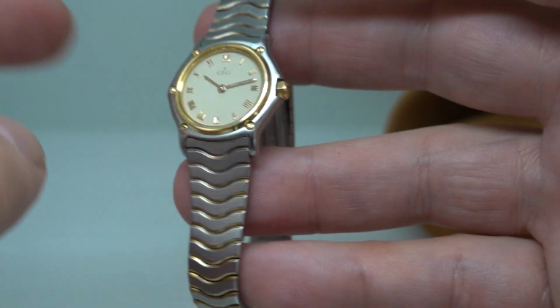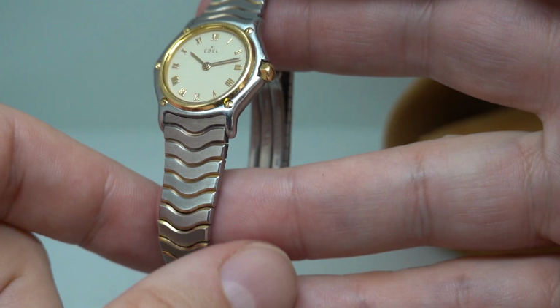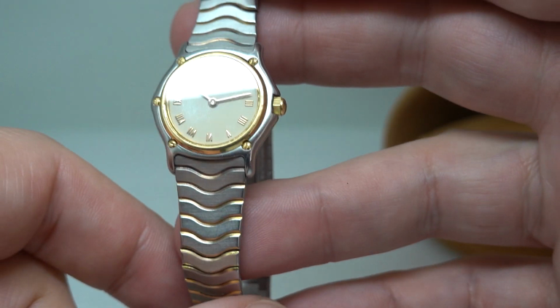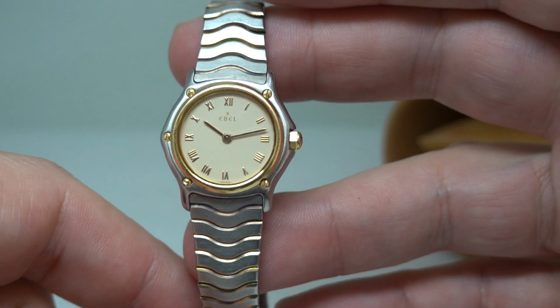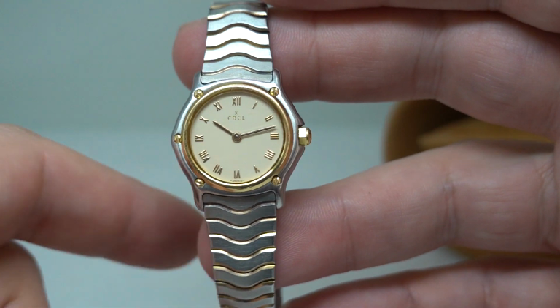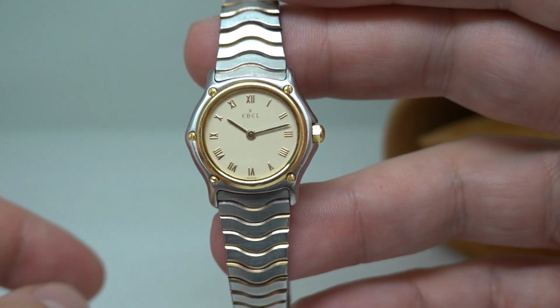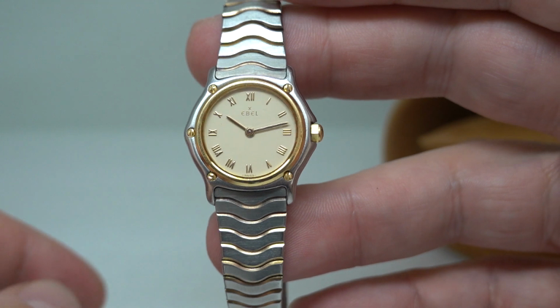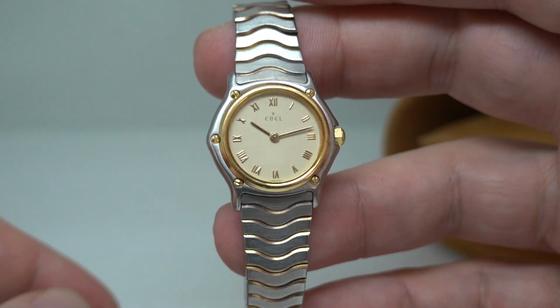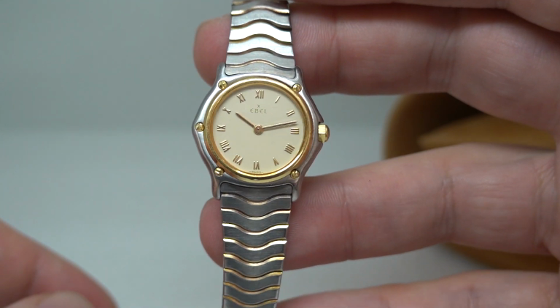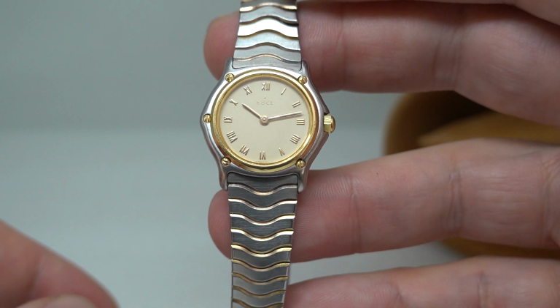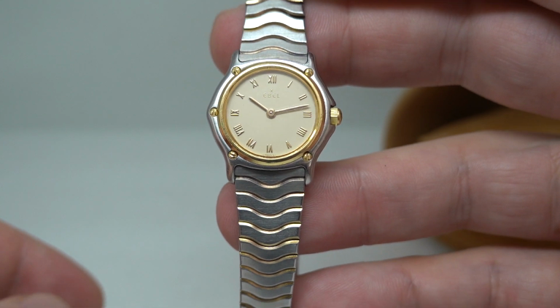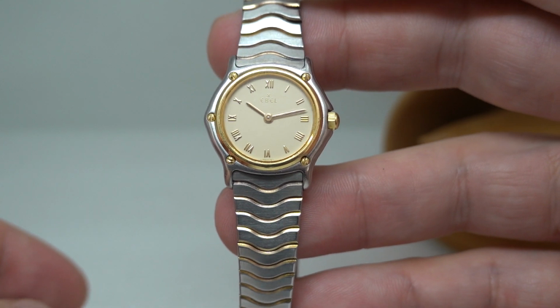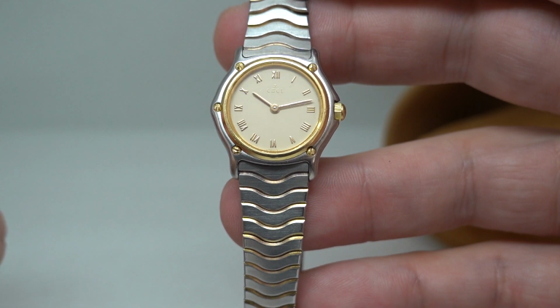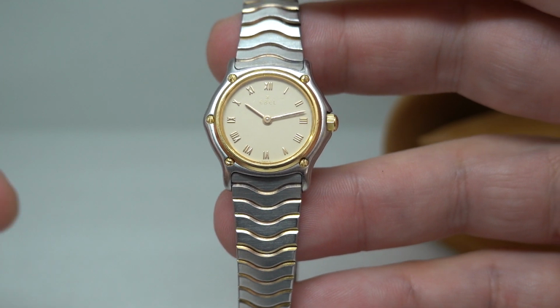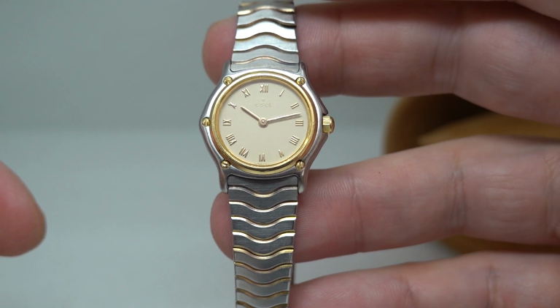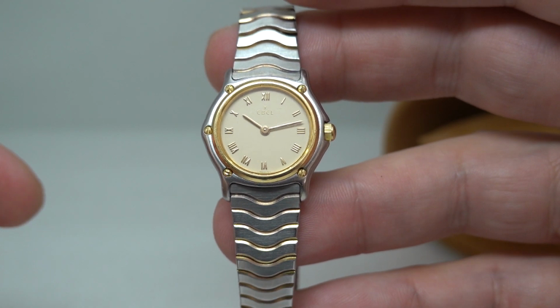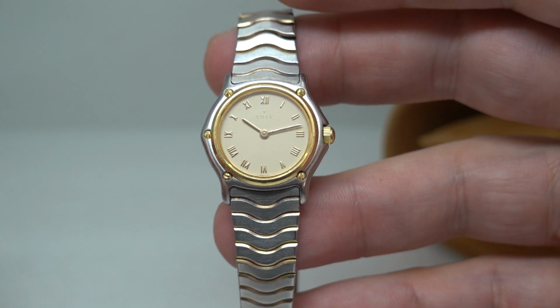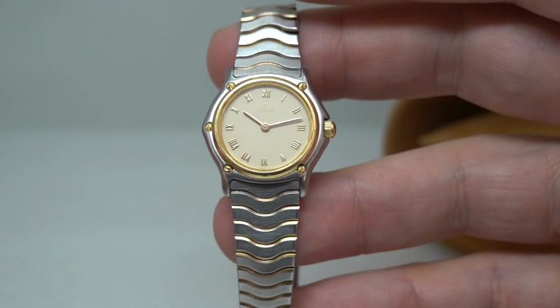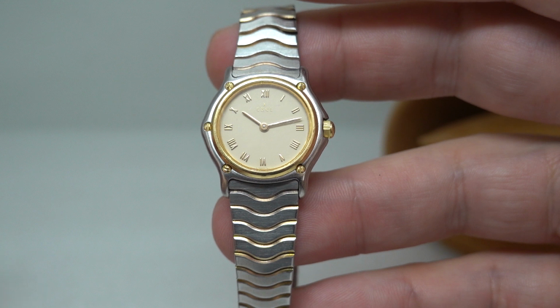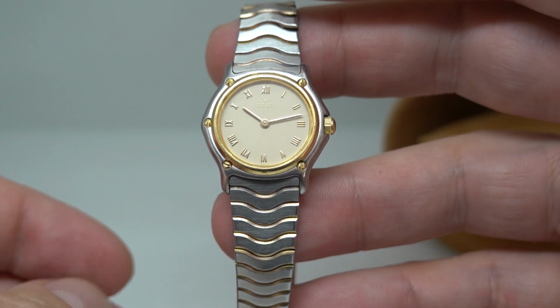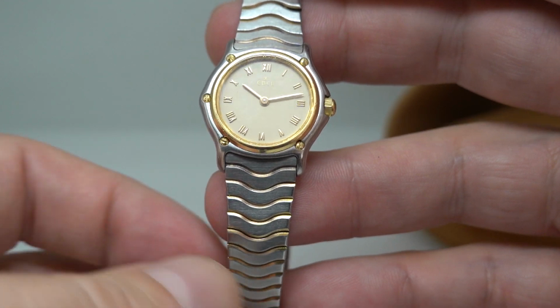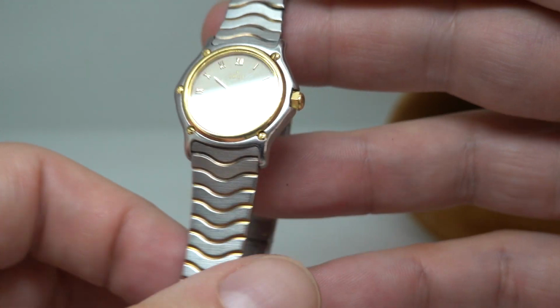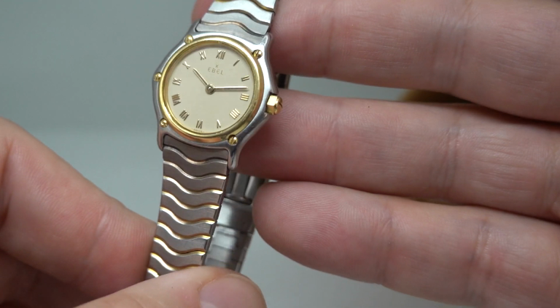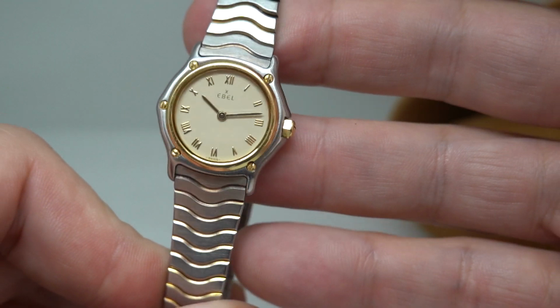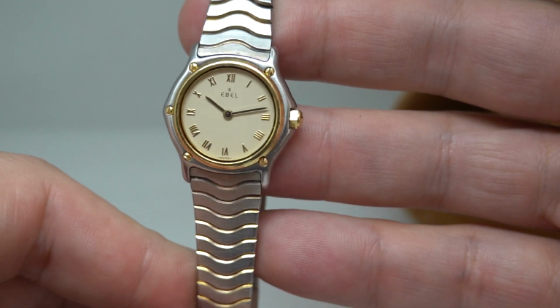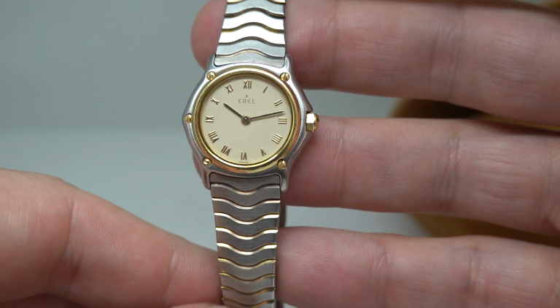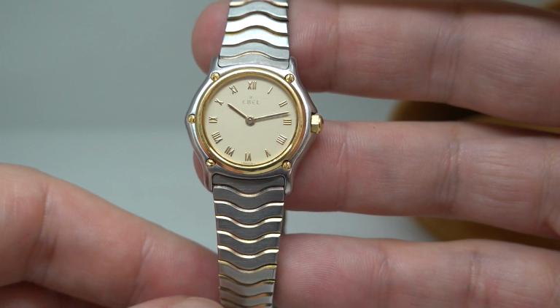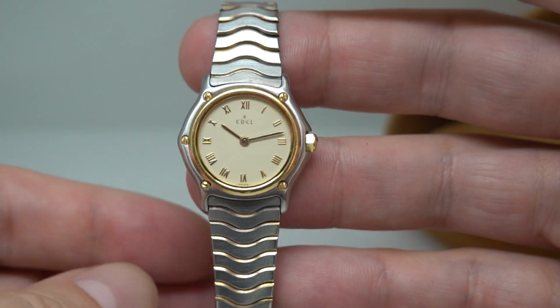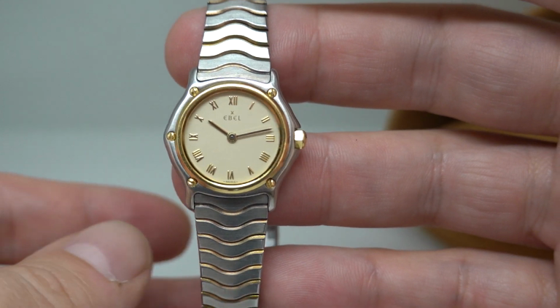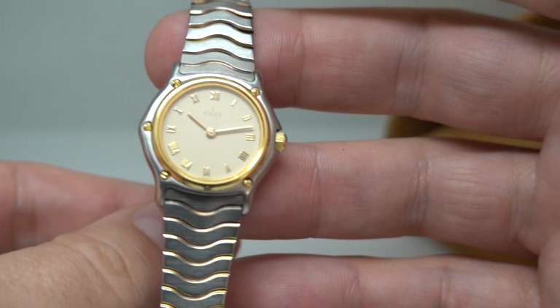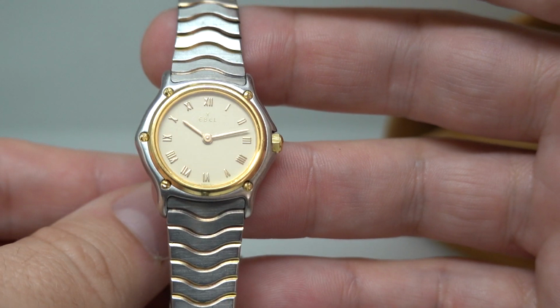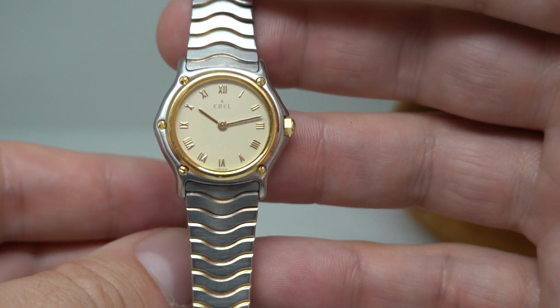The movement is shared only with one other manufacturer, which is Cartier, so you know you're in that sort of ballpark. These were not cheap watches; they are not cheap watches now.